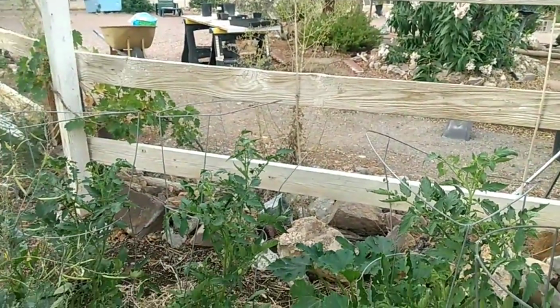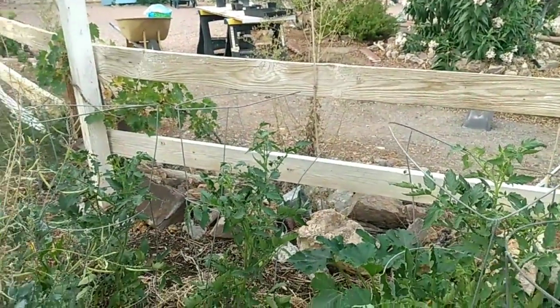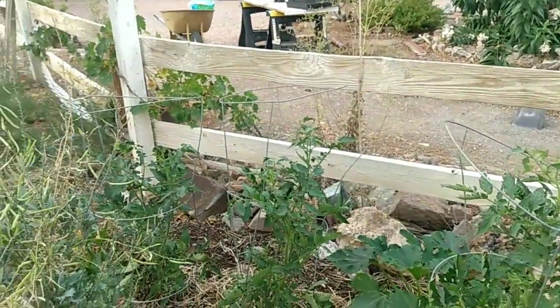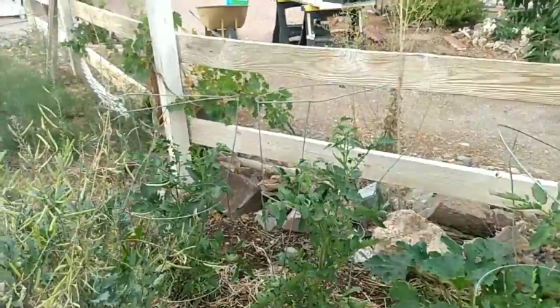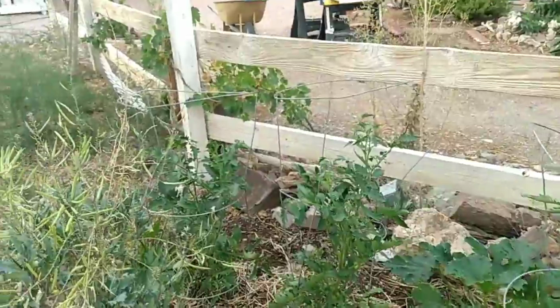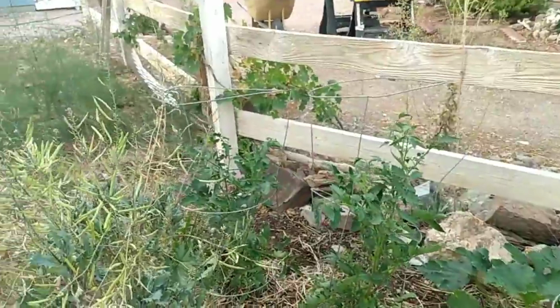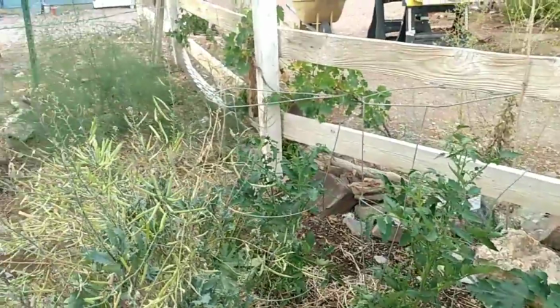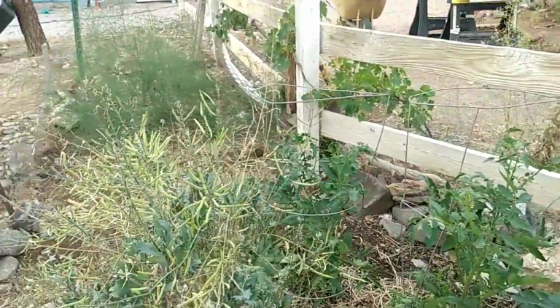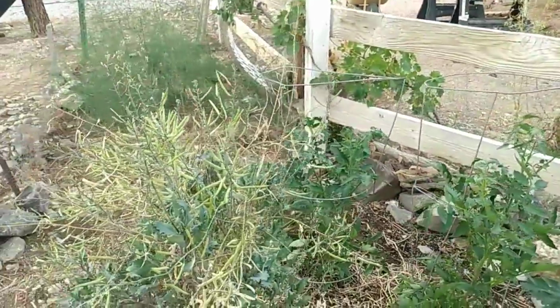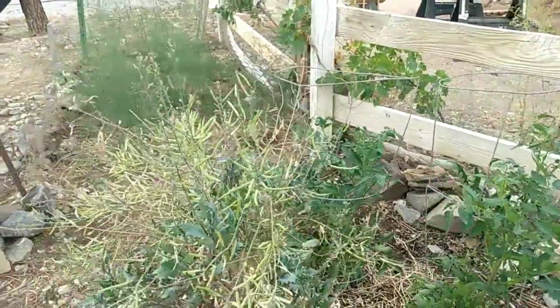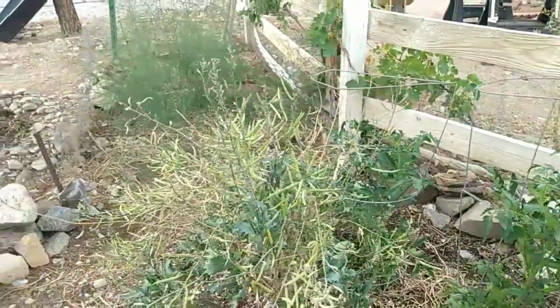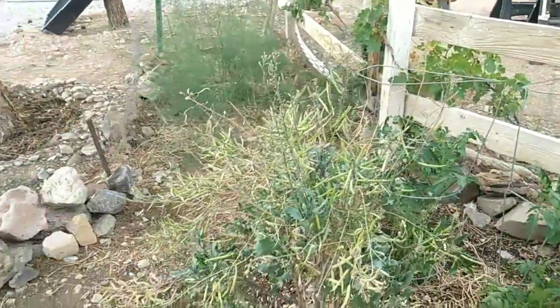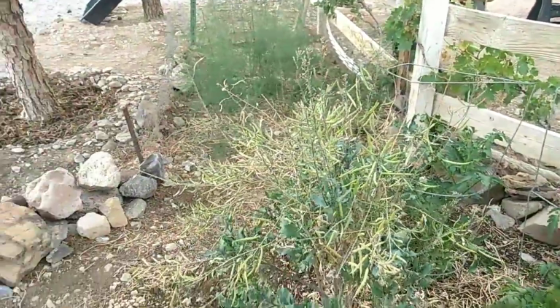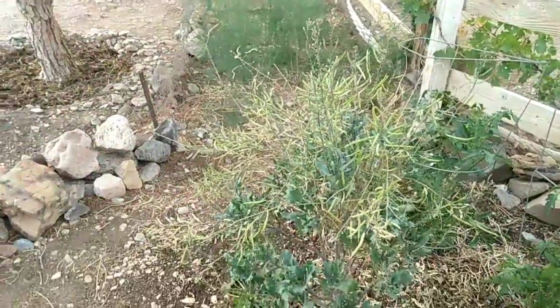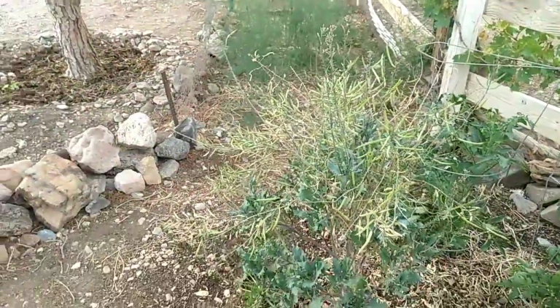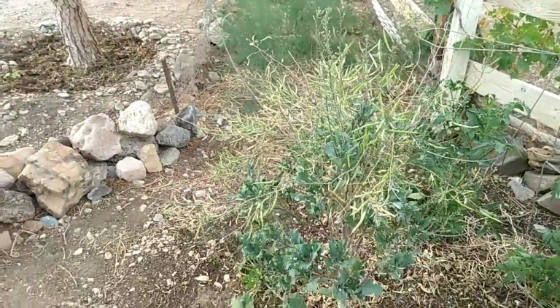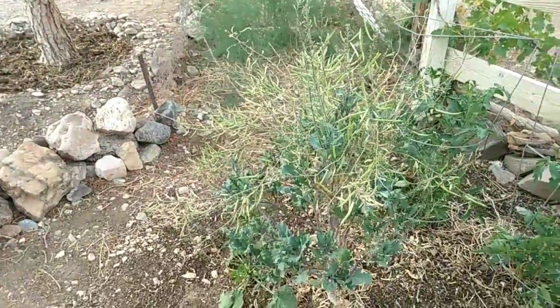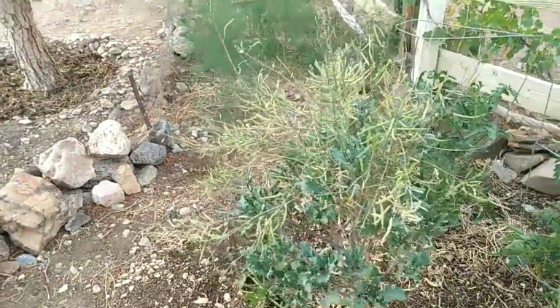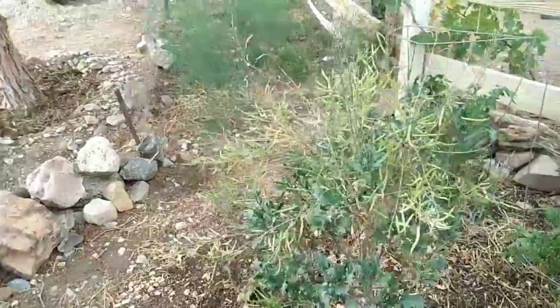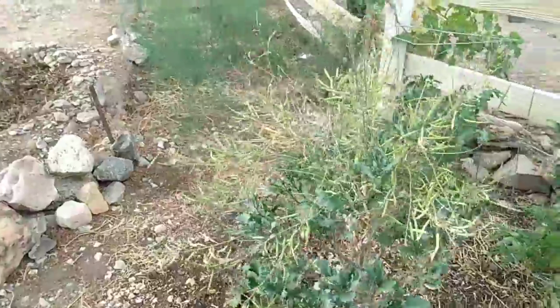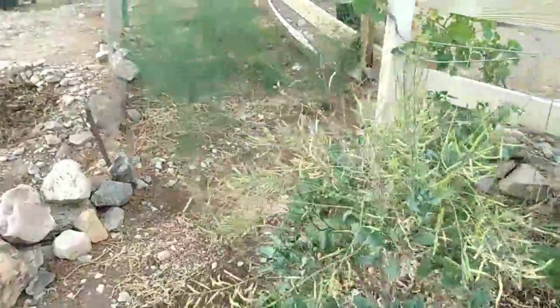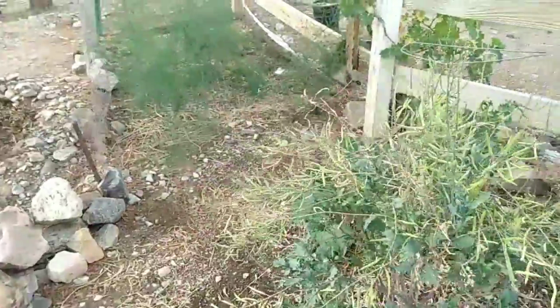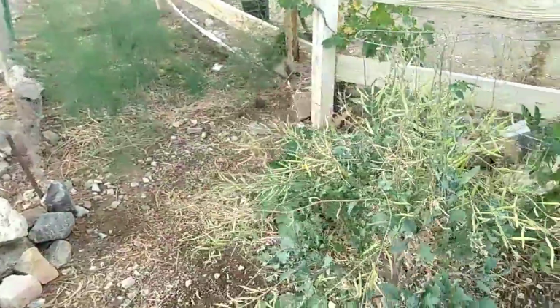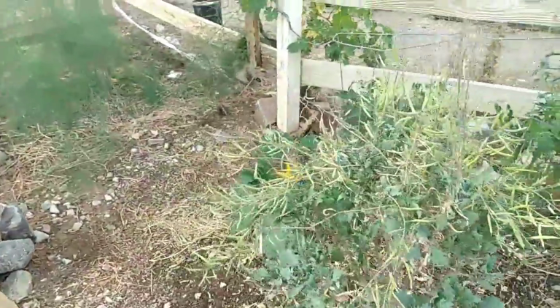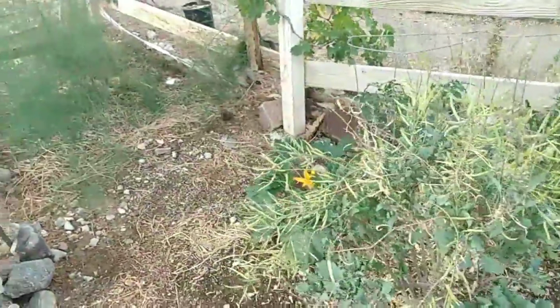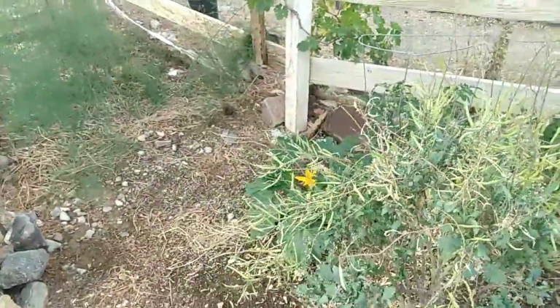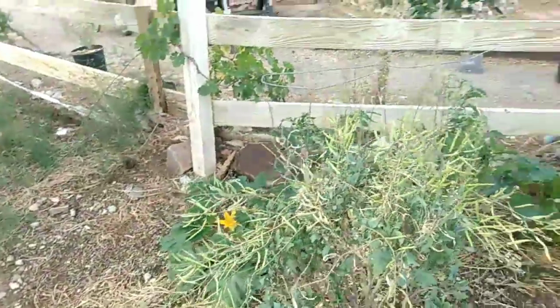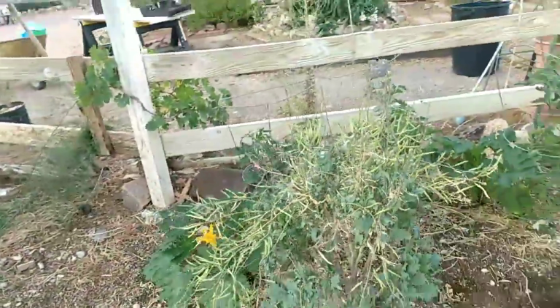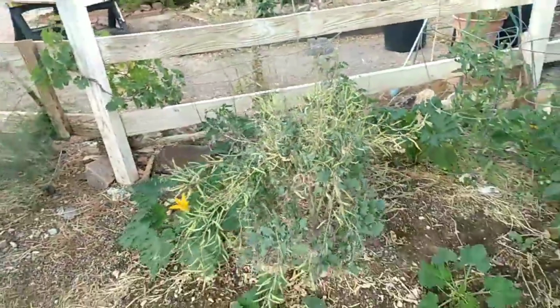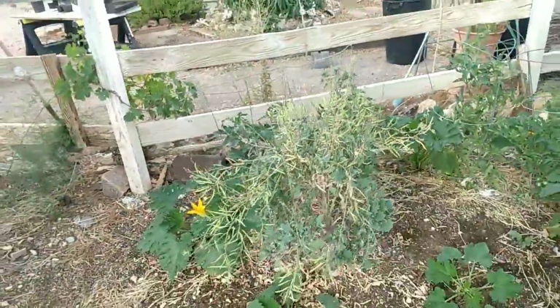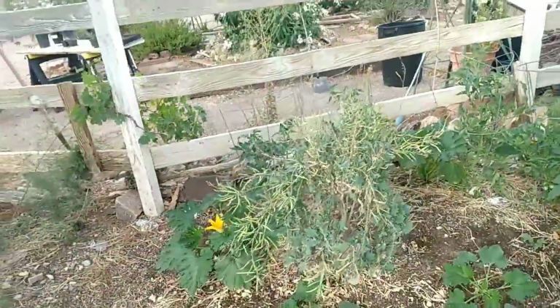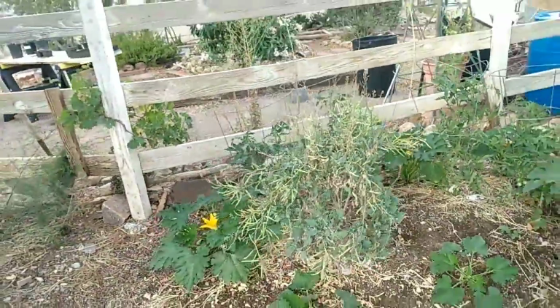Don't have any tomato worms yet, that's good. This is a kale plant that went to seed — letting the seeds mature and then I'm going to get rid of it and put something else there.